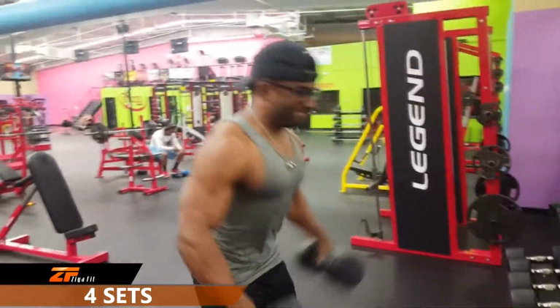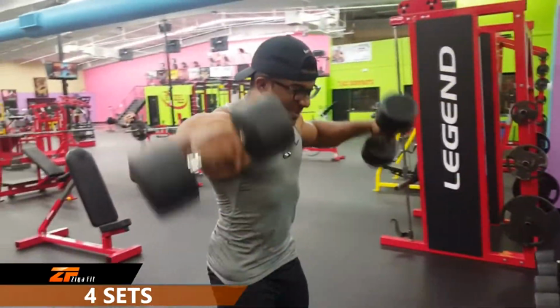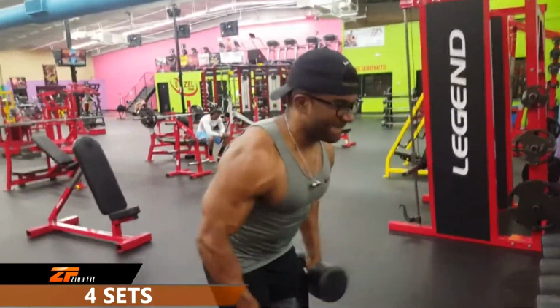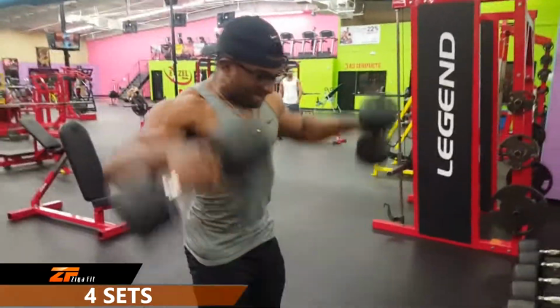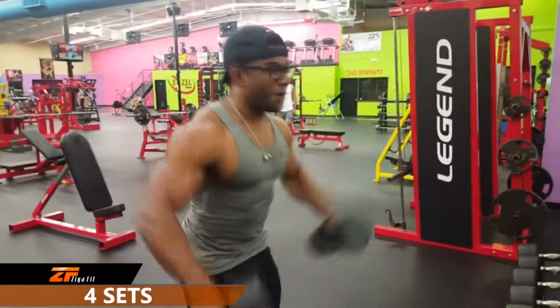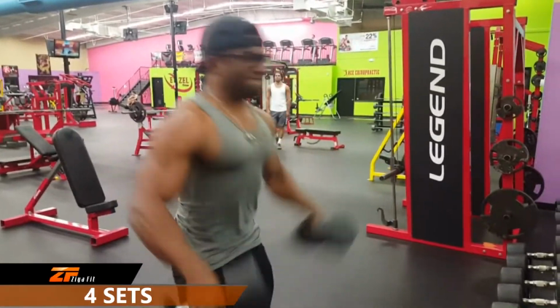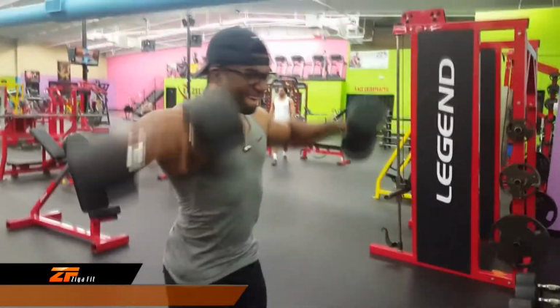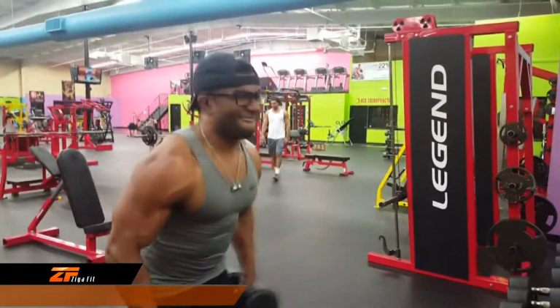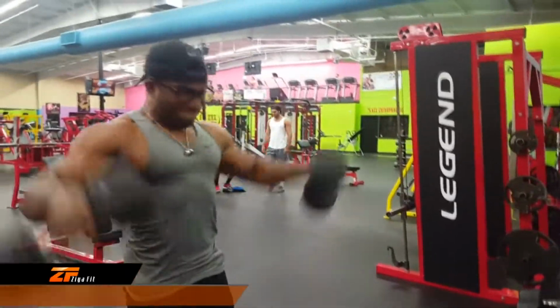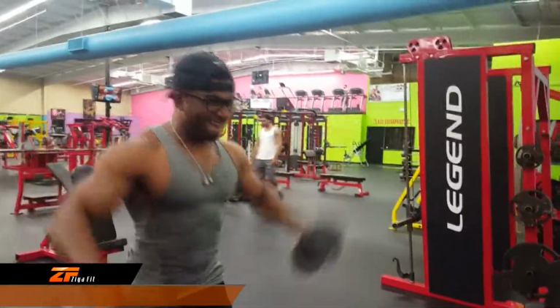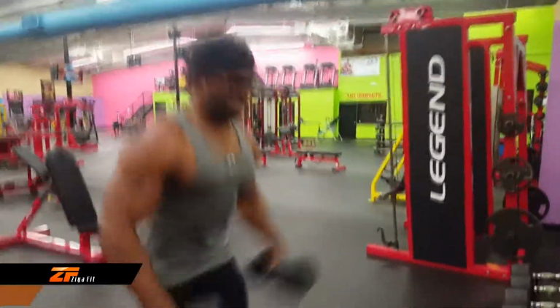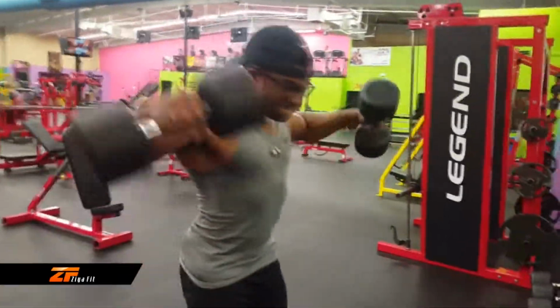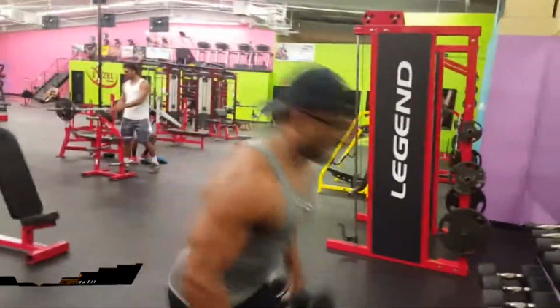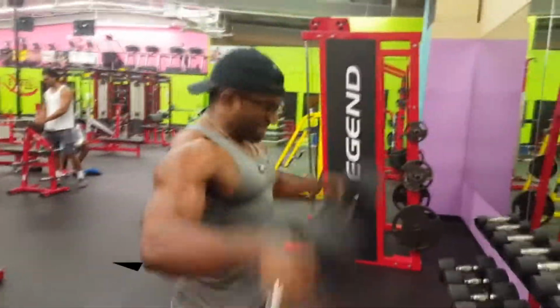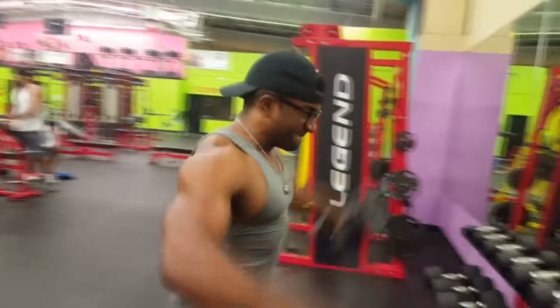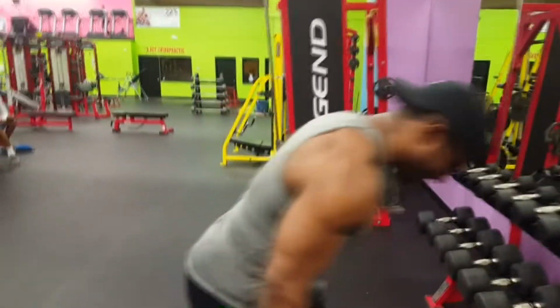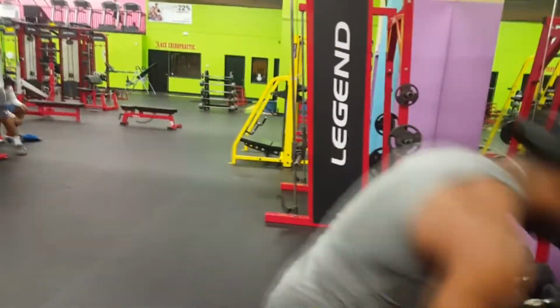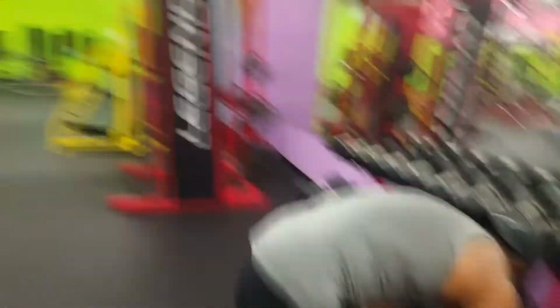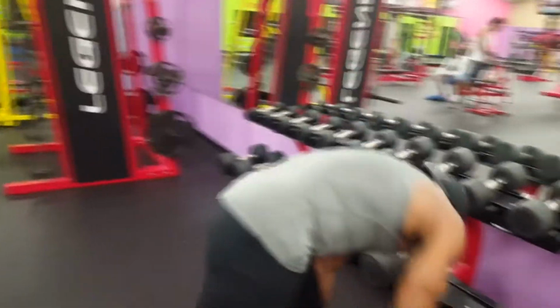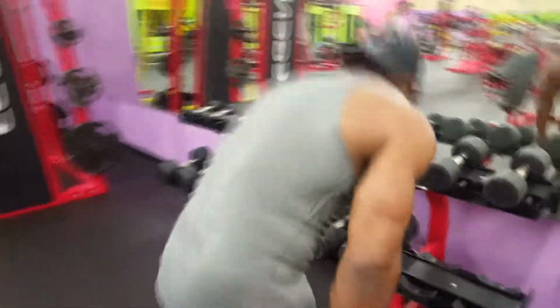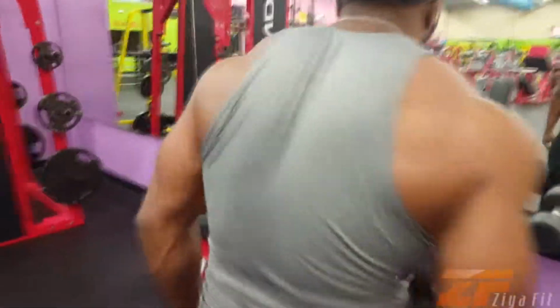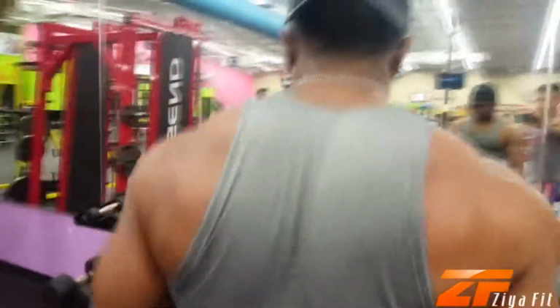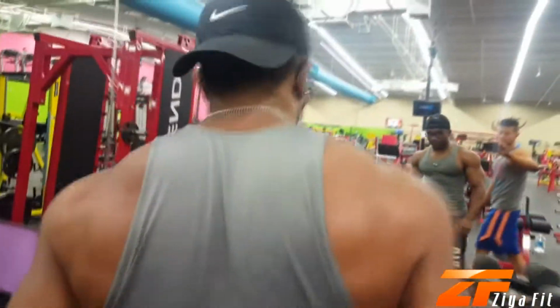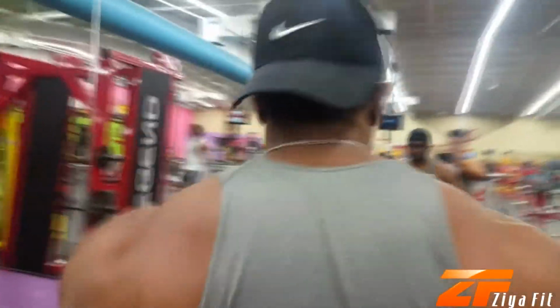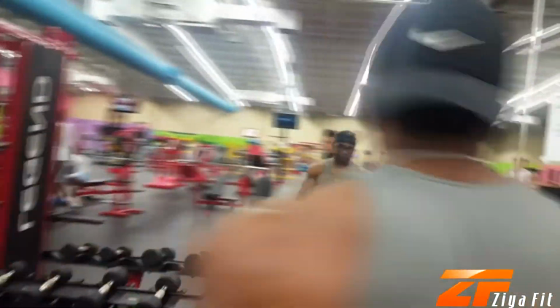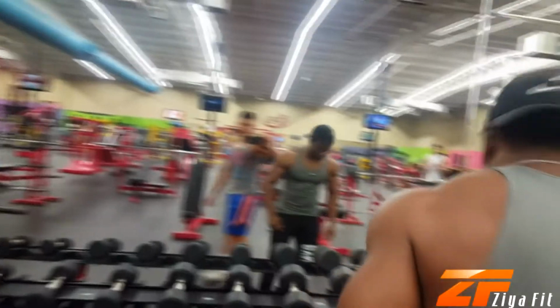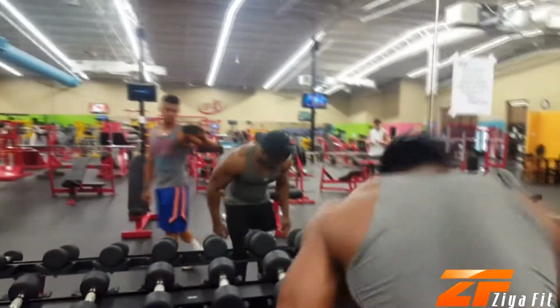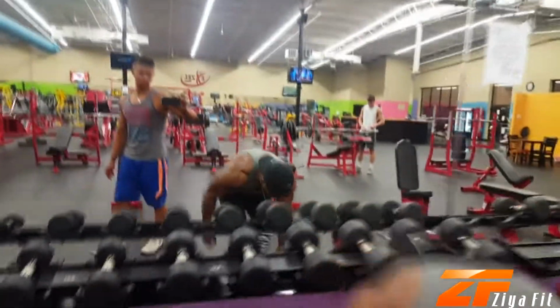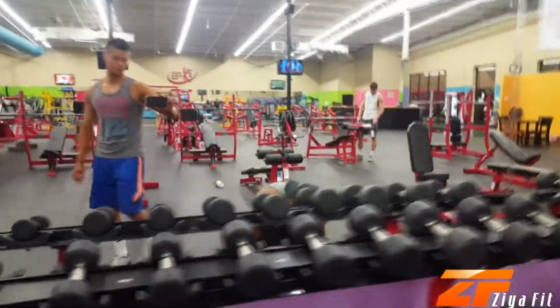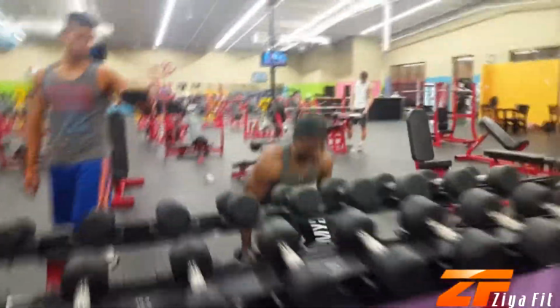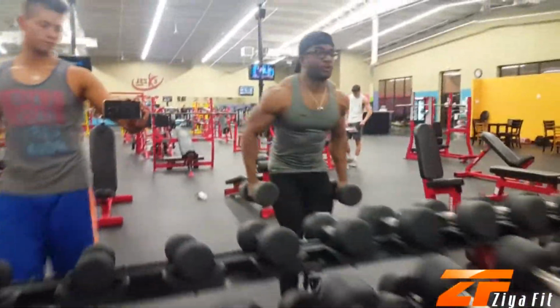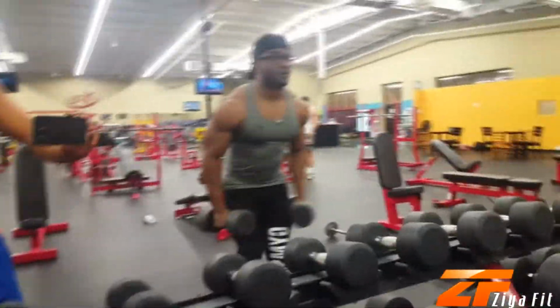The reason why we're killing lateral dumbbell raises like this is really to just force the delts to grow — we want that shoulder circumference to grow. If you need to attempt lighter weights for your drop set so that you could successfully complete 30 reps, you can feel free to do that.